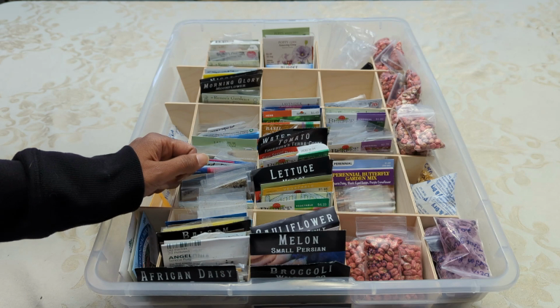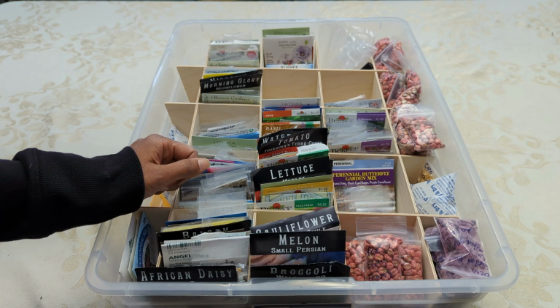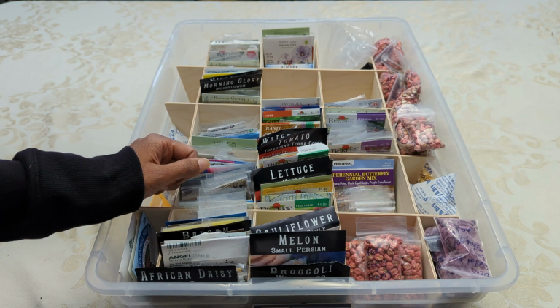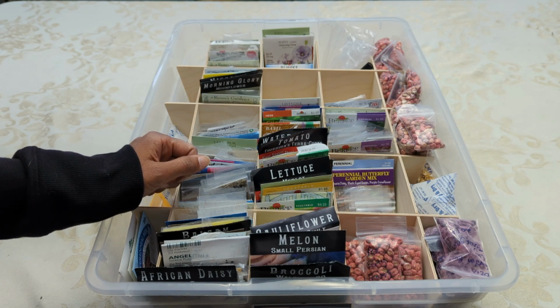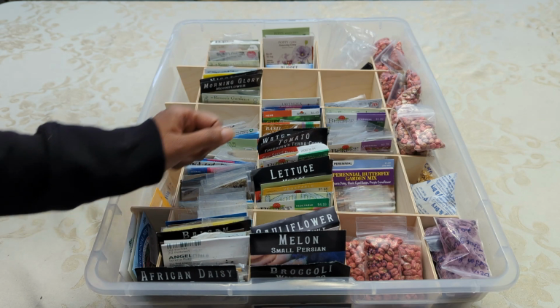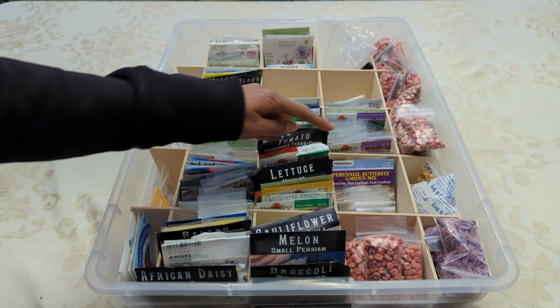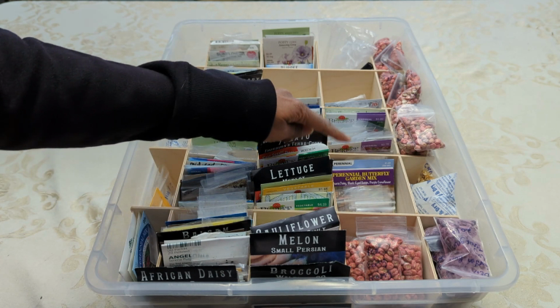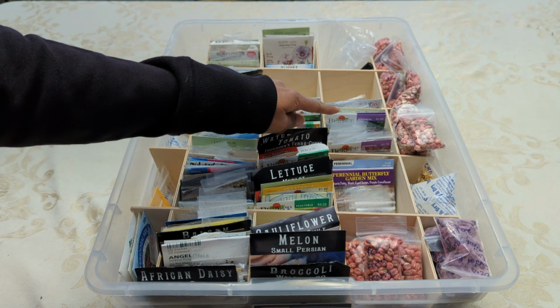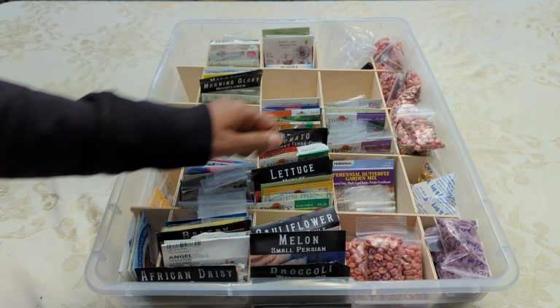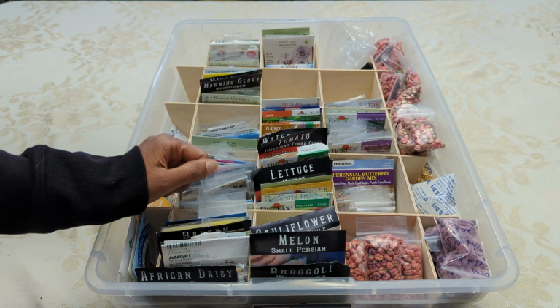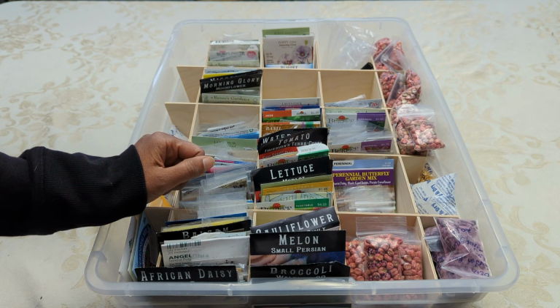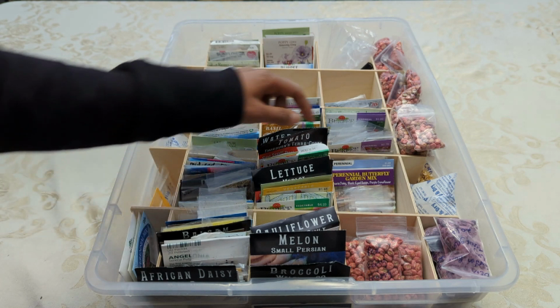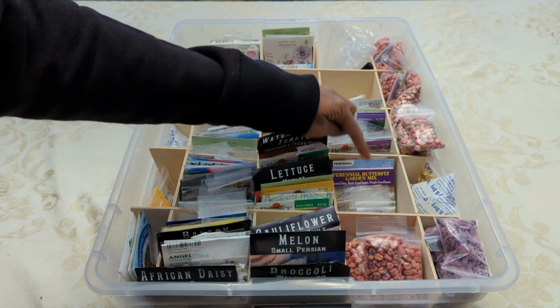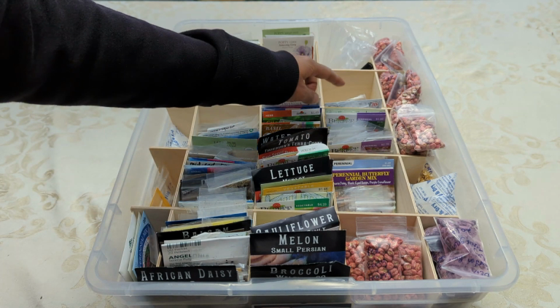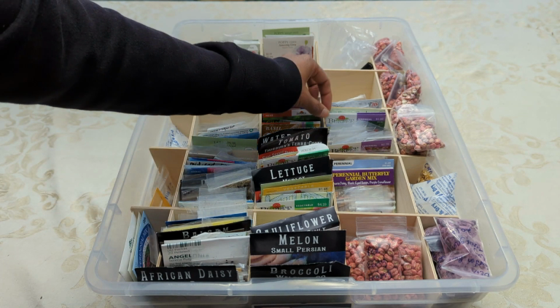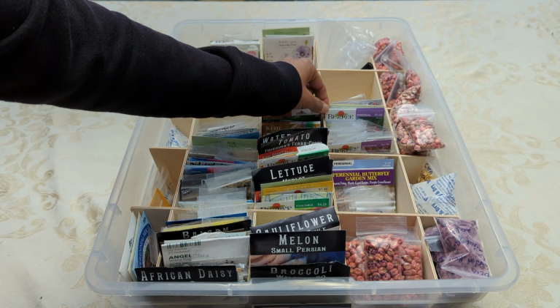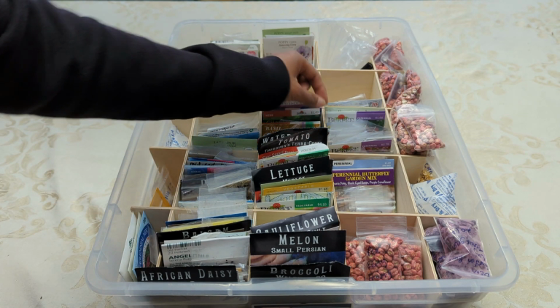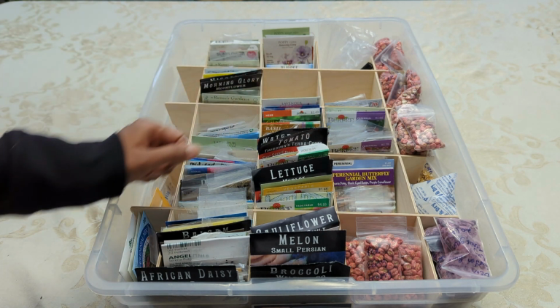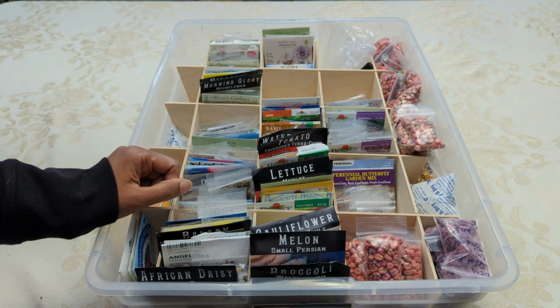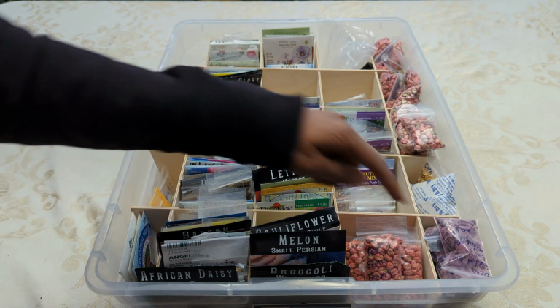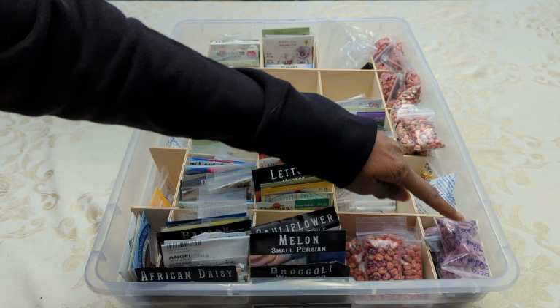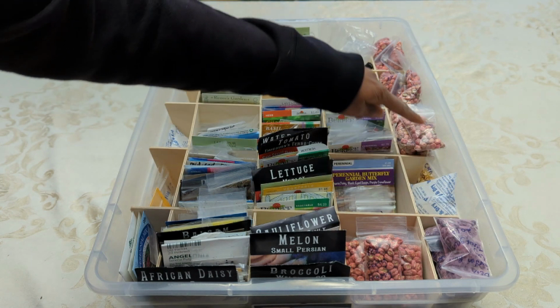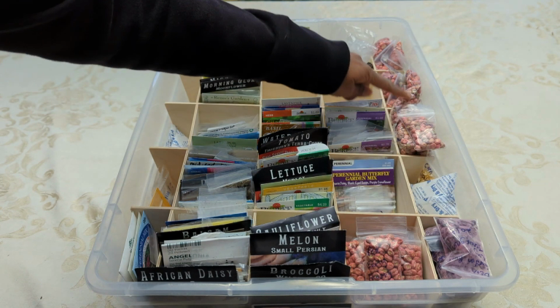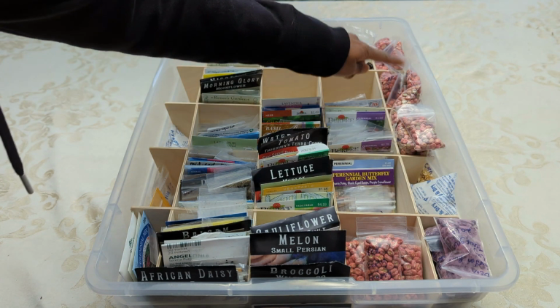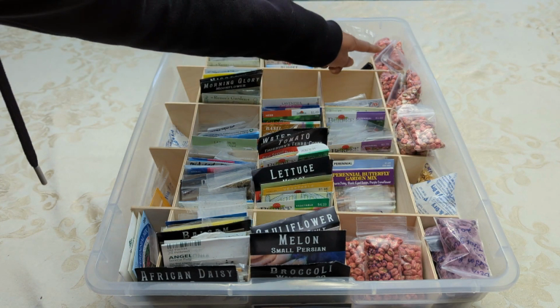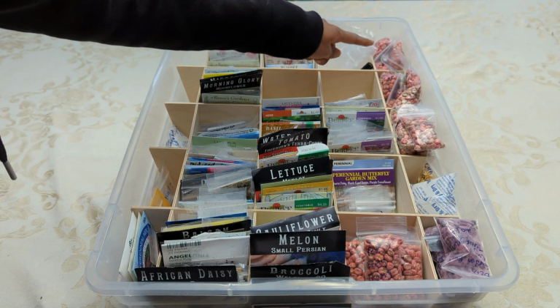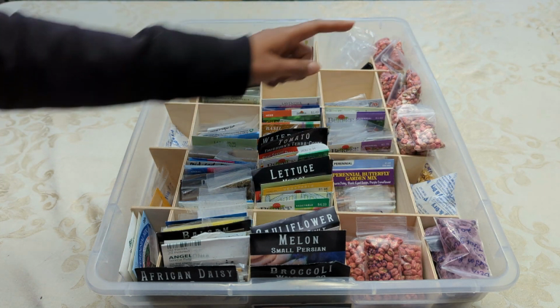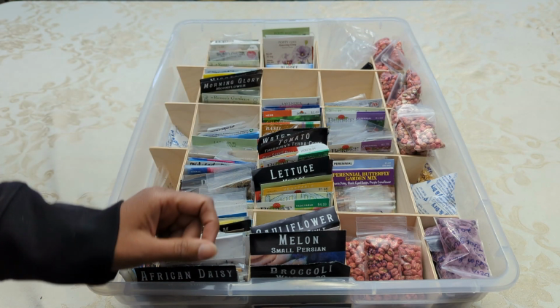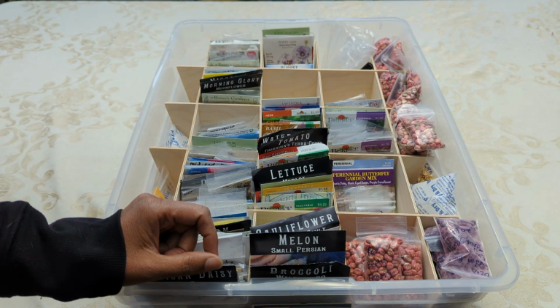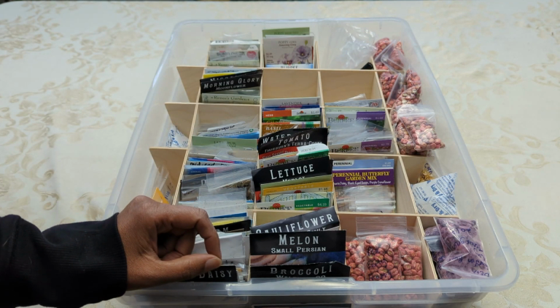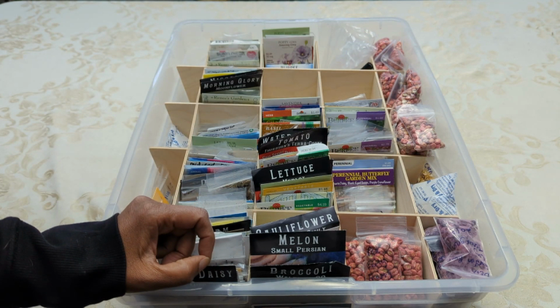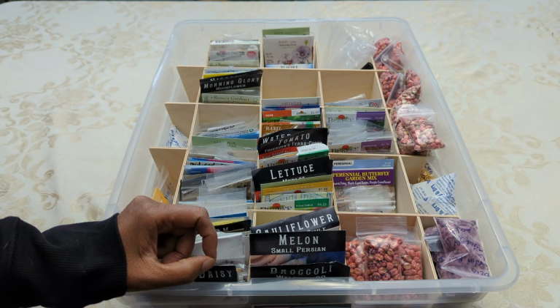And if I do use my grow lights, it'll just be for a small select few seeds that are here. Otherwise, most of these seeds will be sown using the winter sowing method. And then the section over here, these are just more of the overstock large vegetable seeds that I have bought.